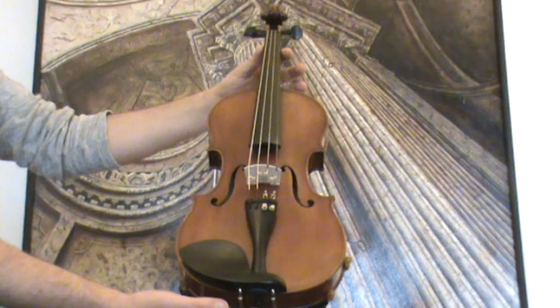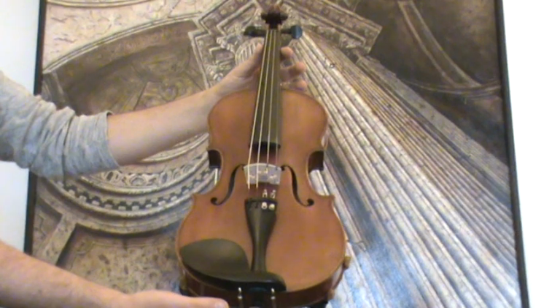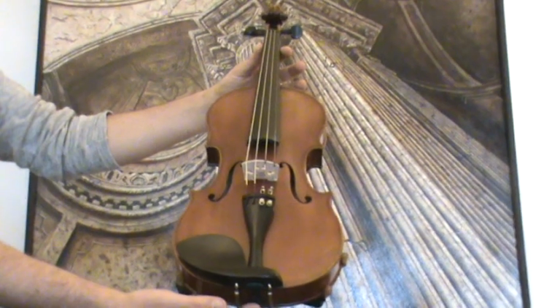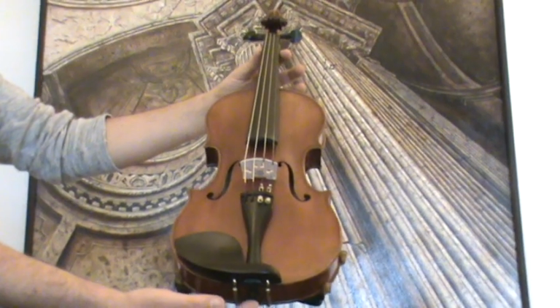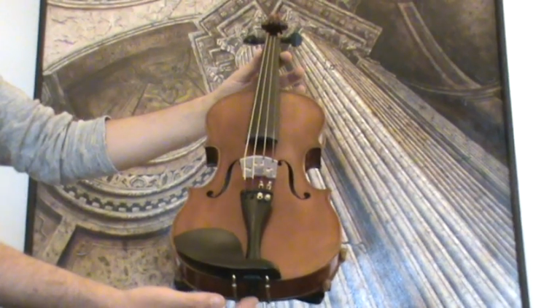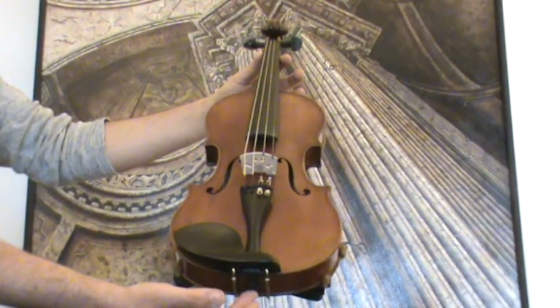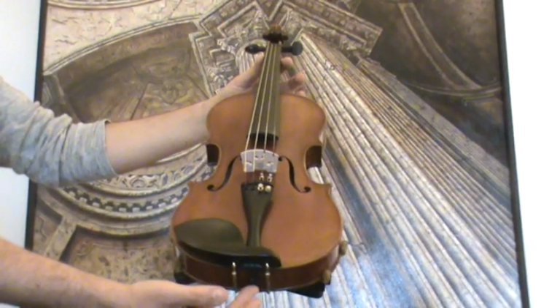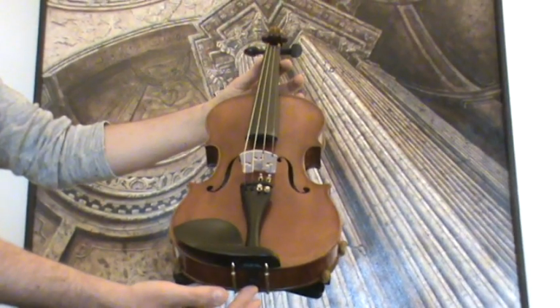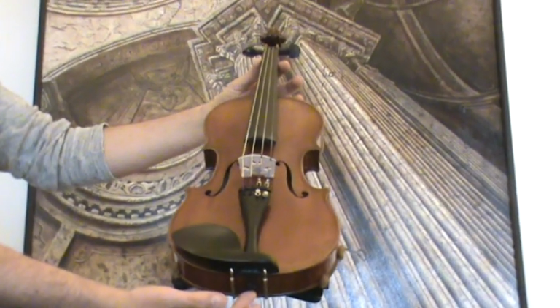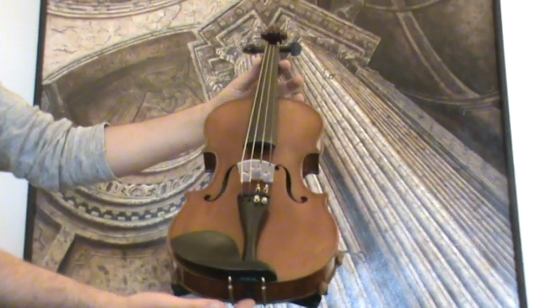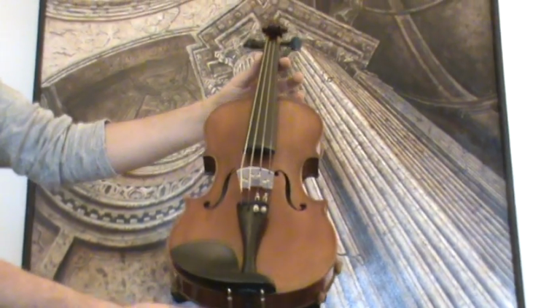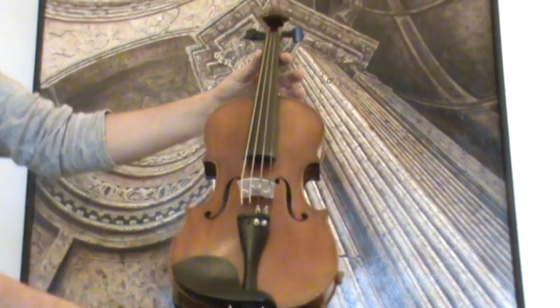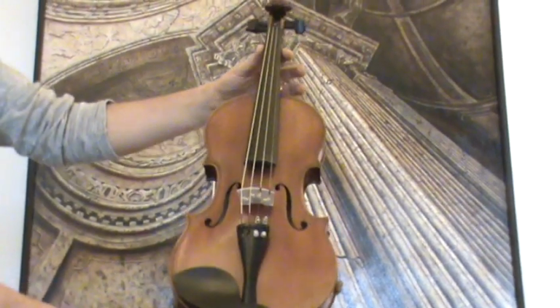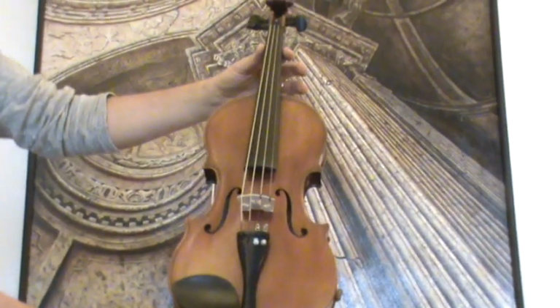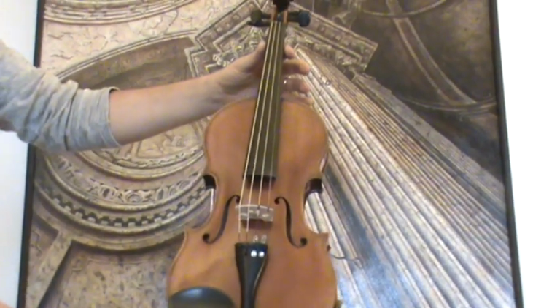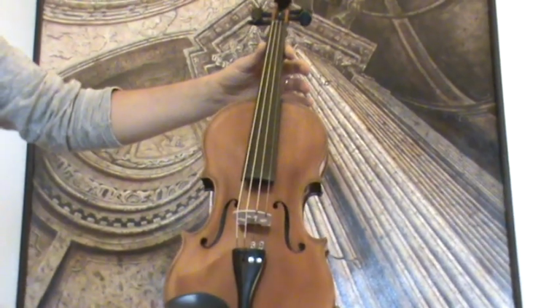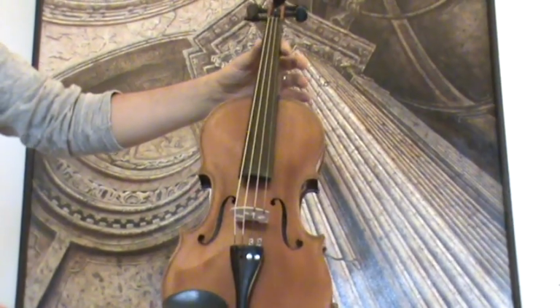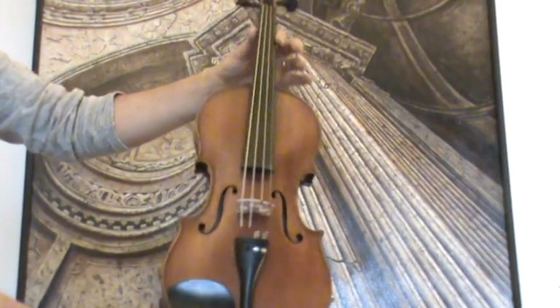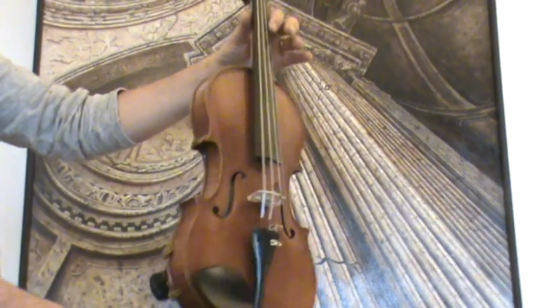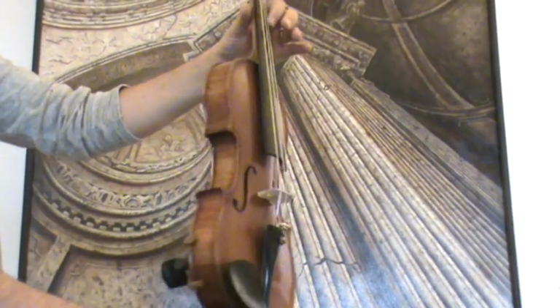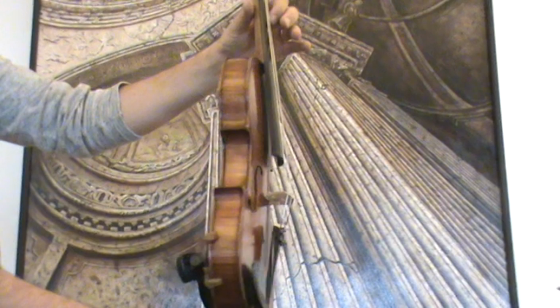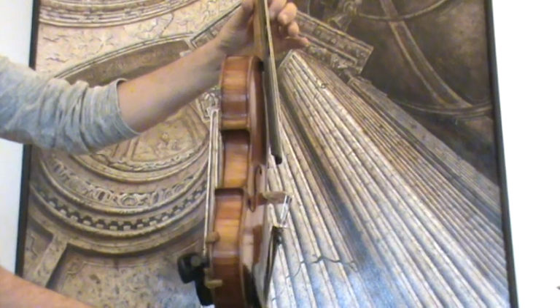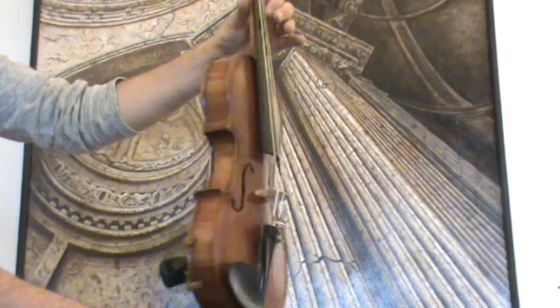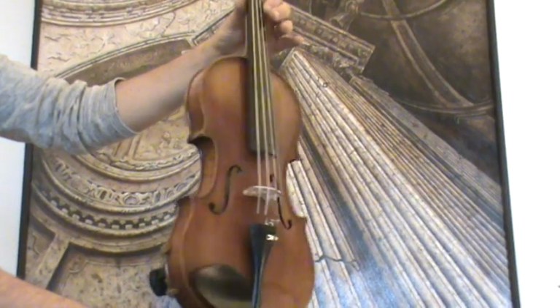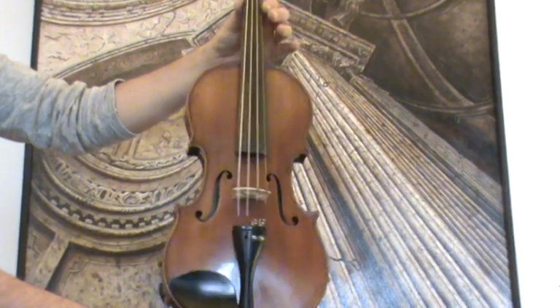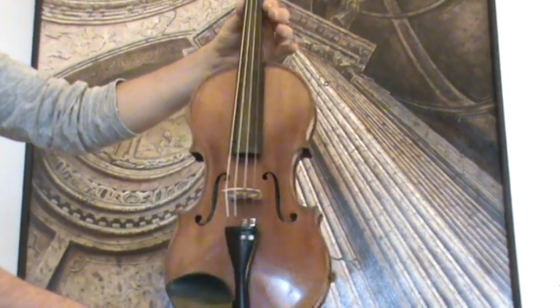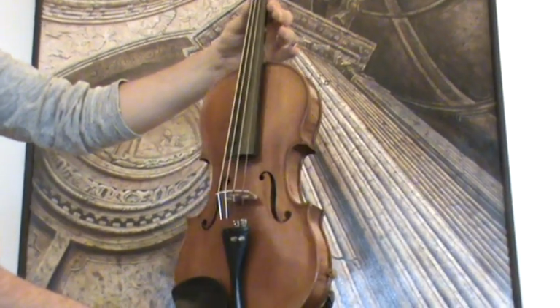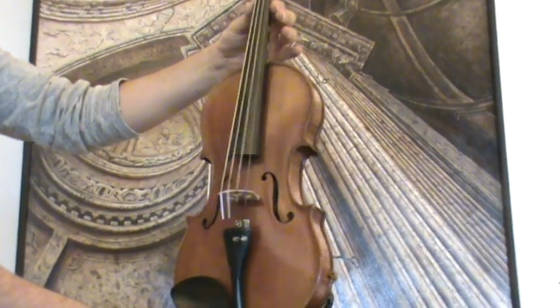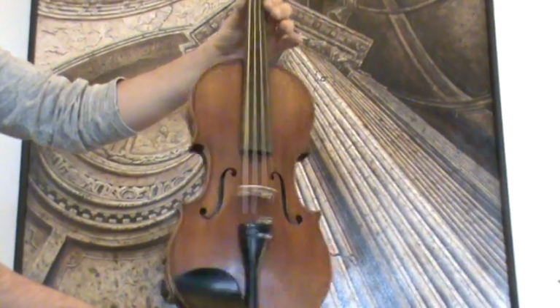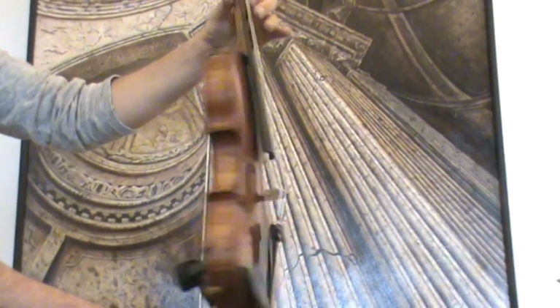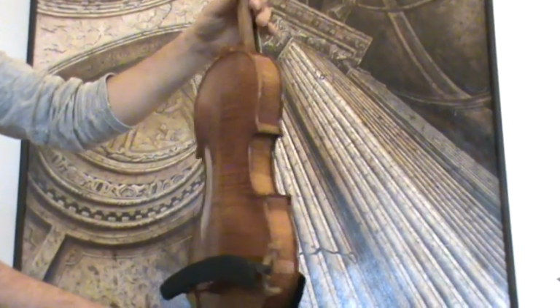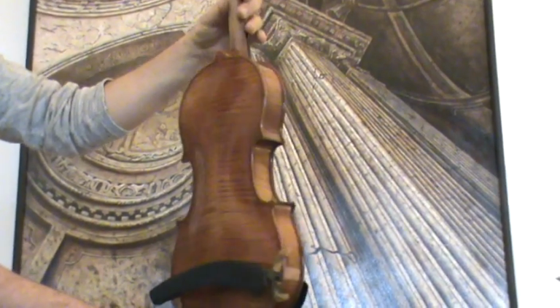Final German master violin by Josef Bitterwer, Mittenwald, presumably around the 1940s.